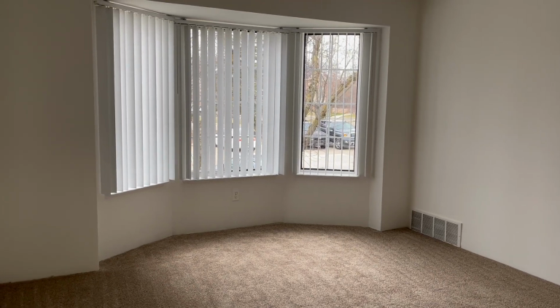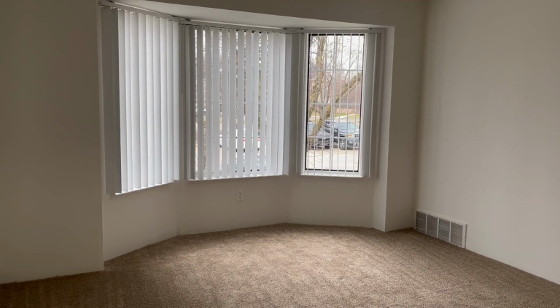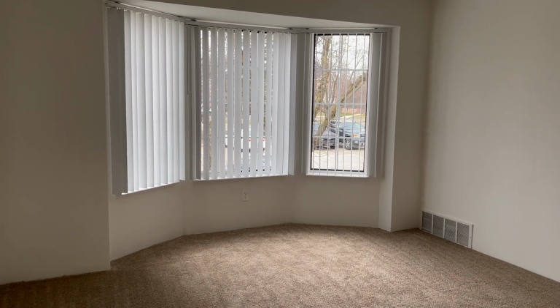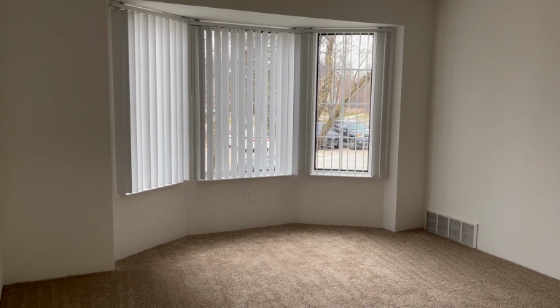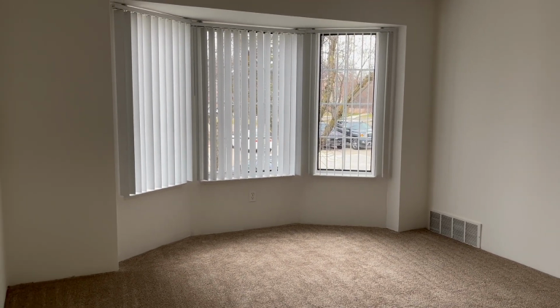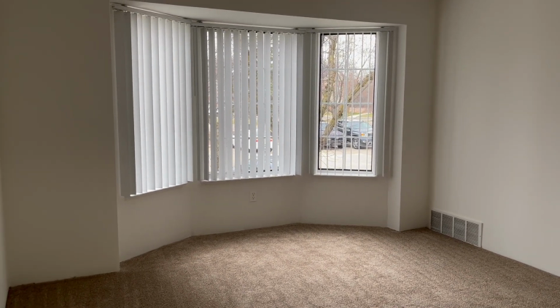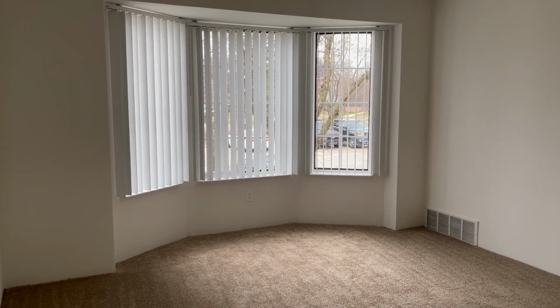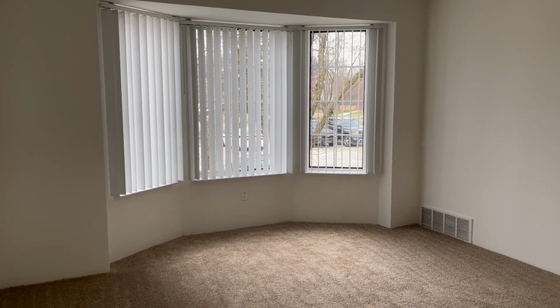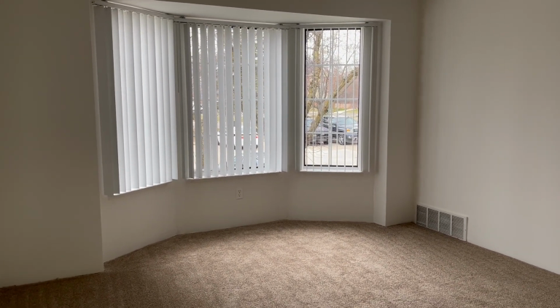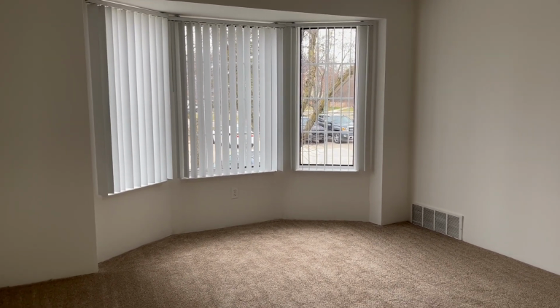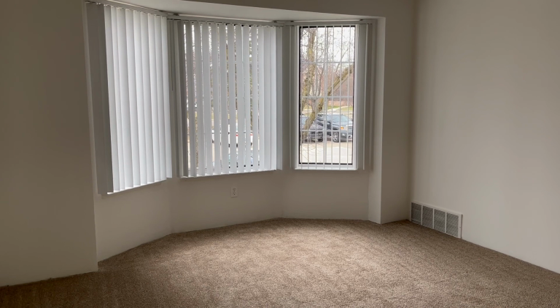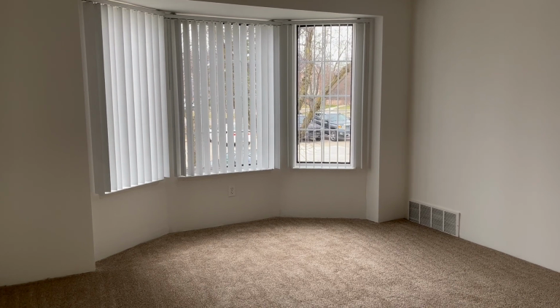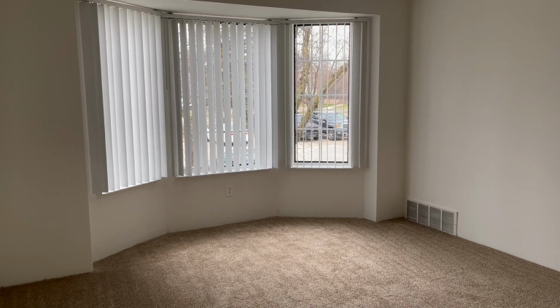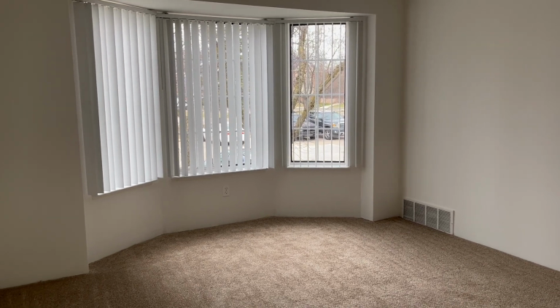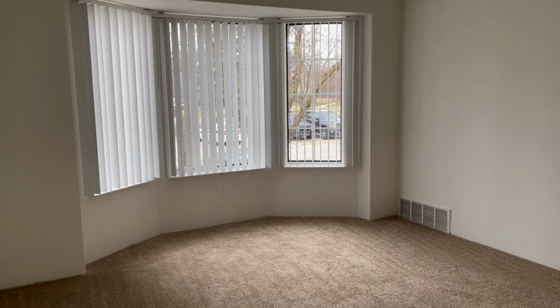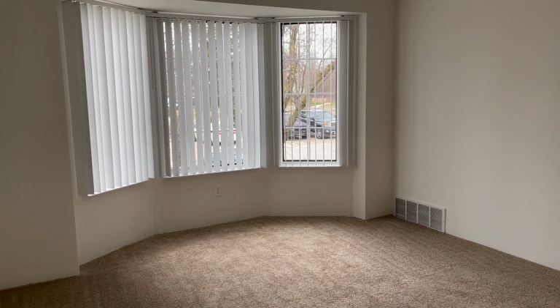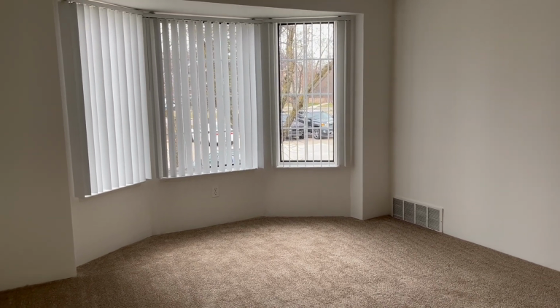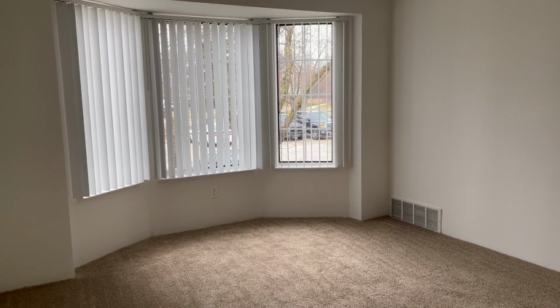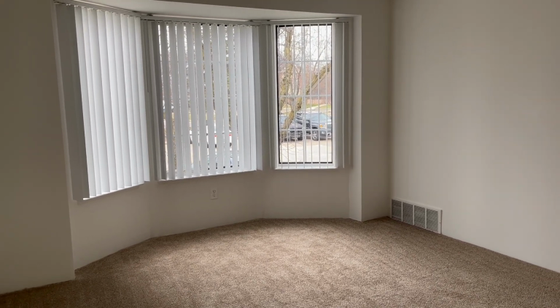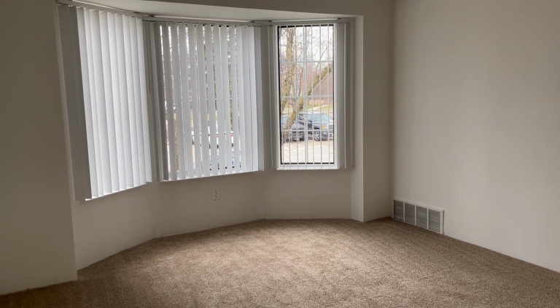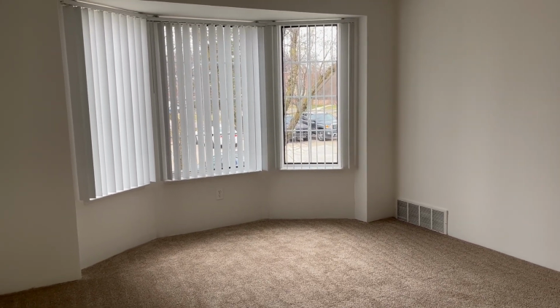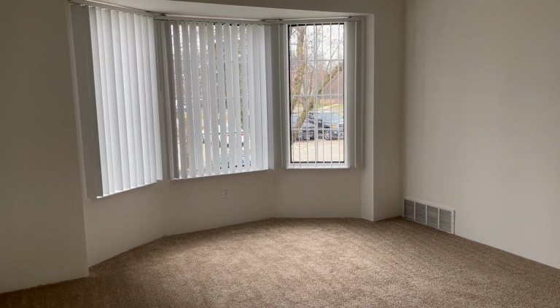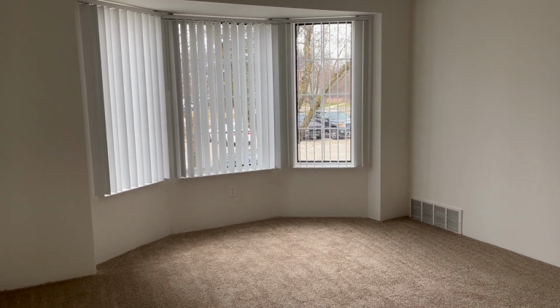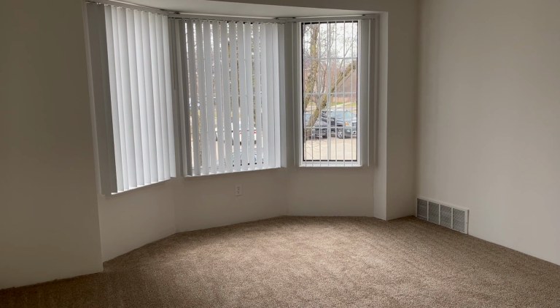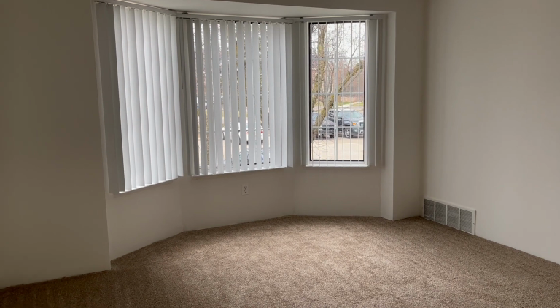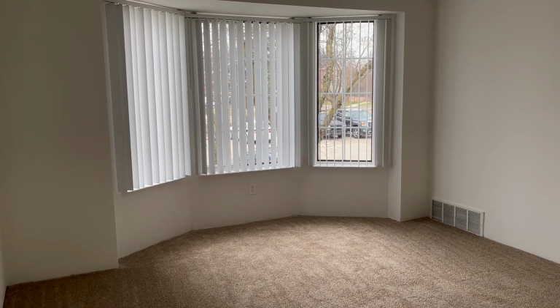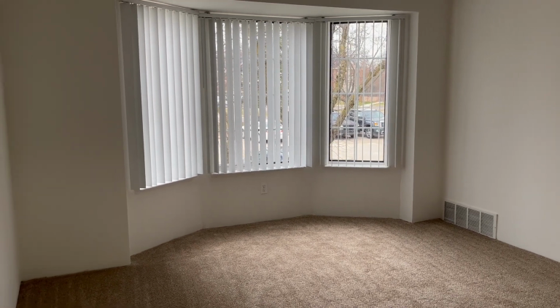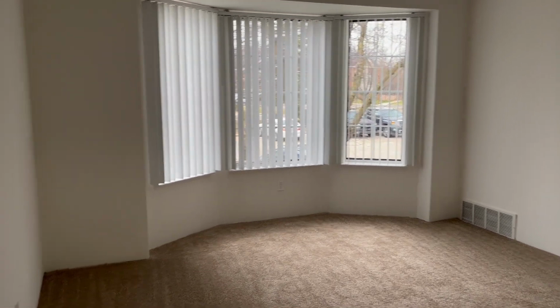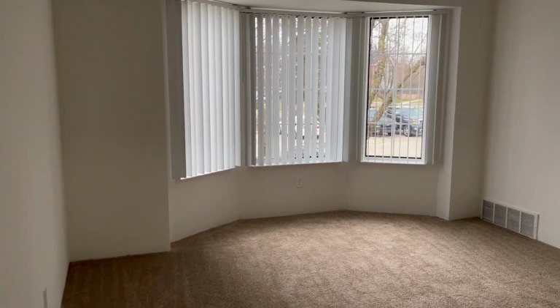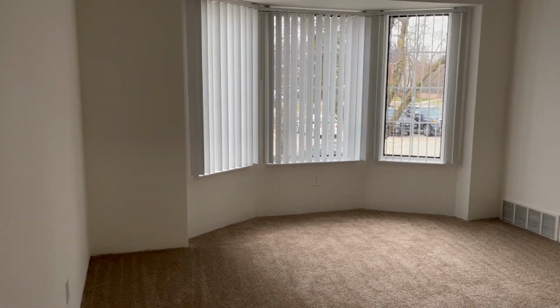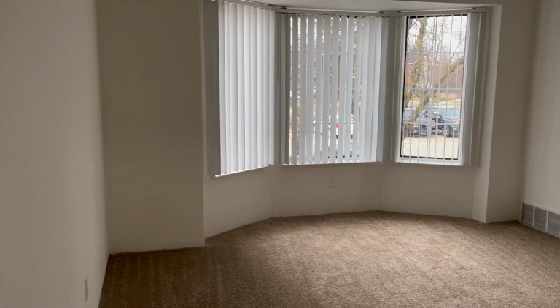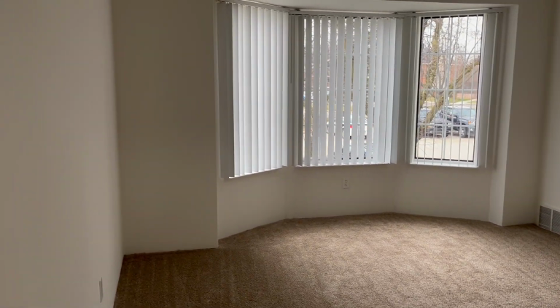Welcome home to Charter Oaks Apartments. Today we will be viewing apartment number 18209, which is our Downey Oak floor plan.